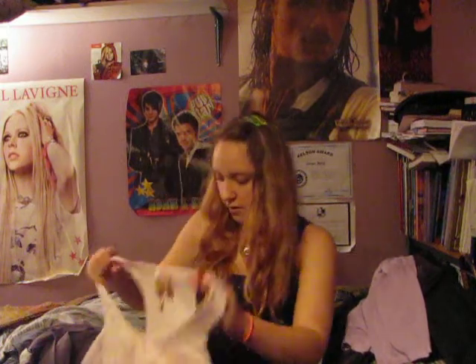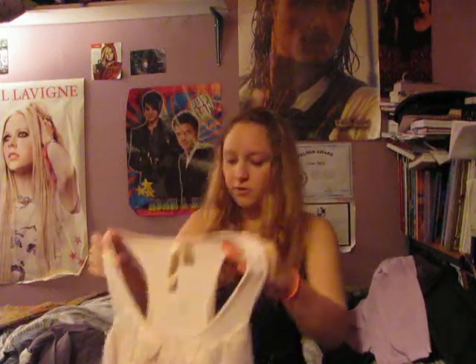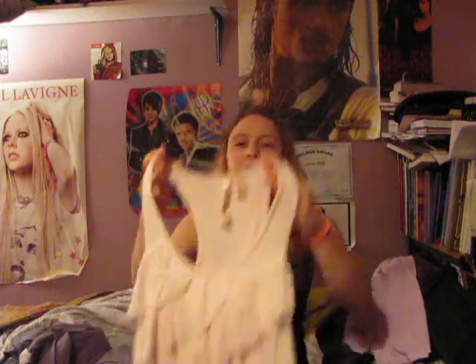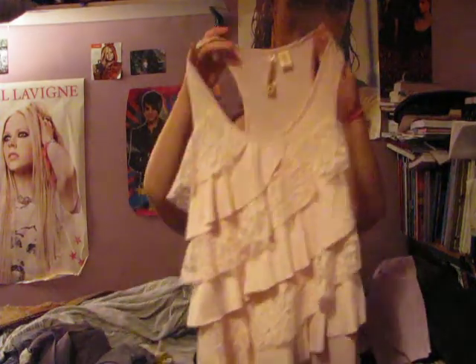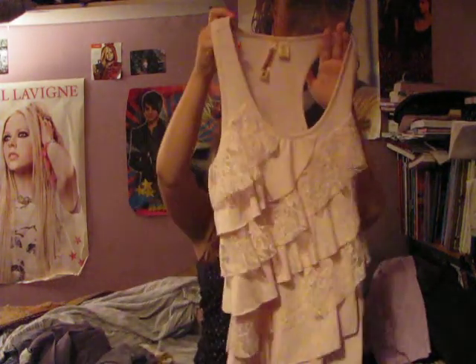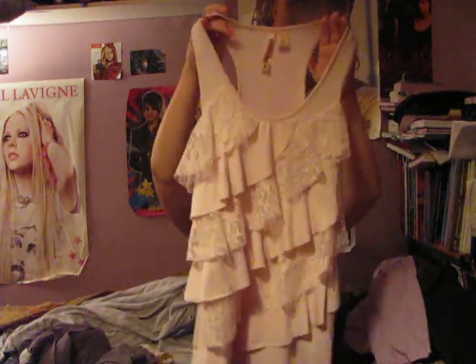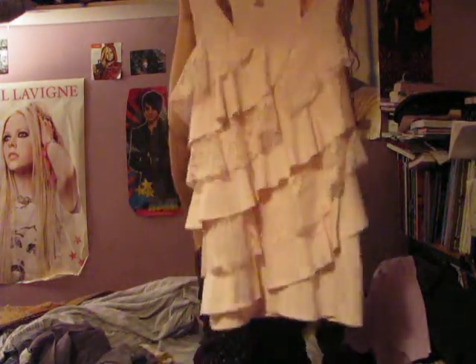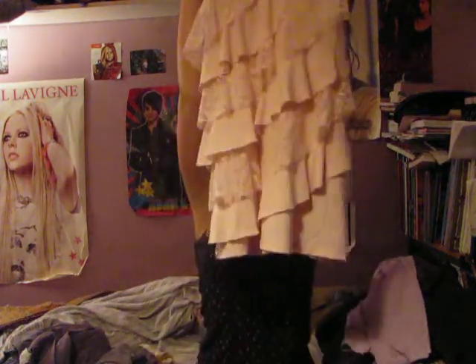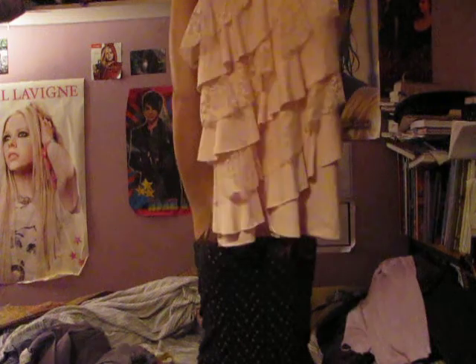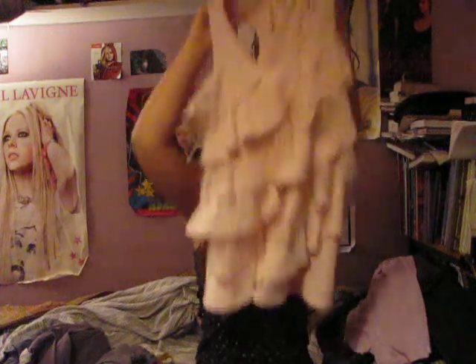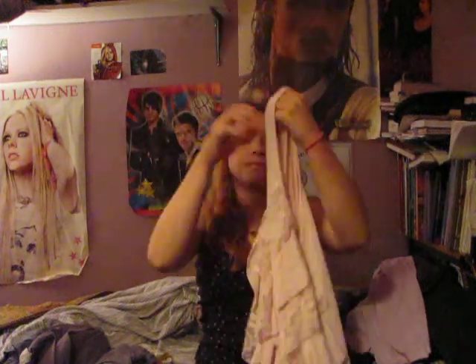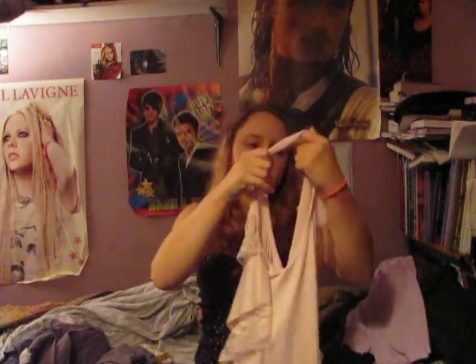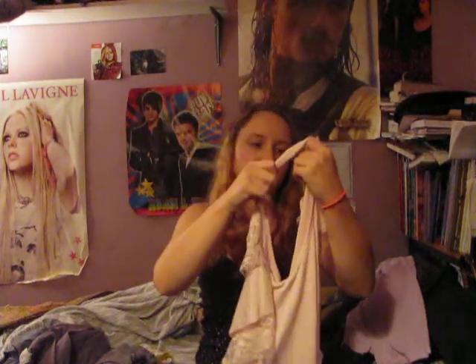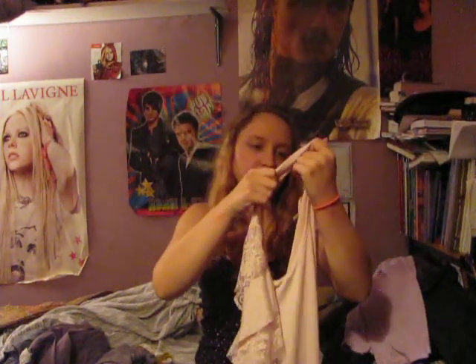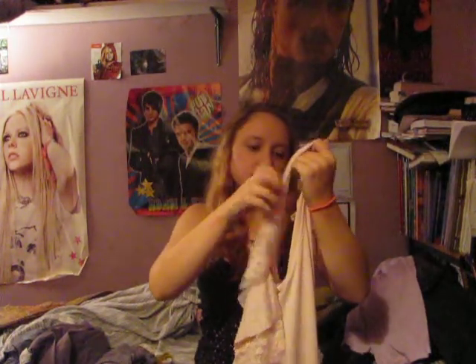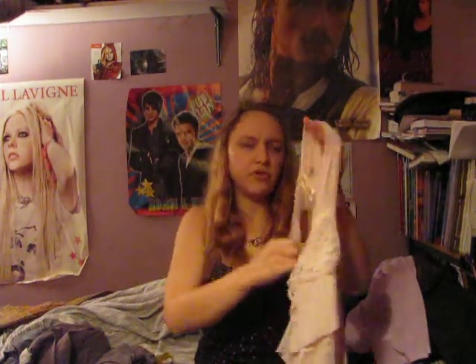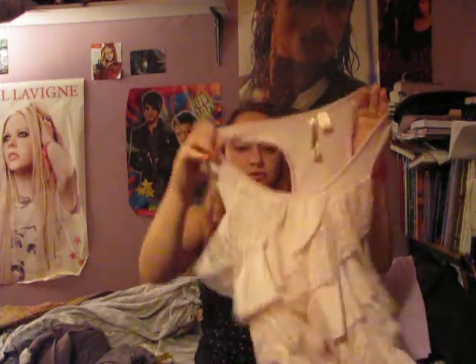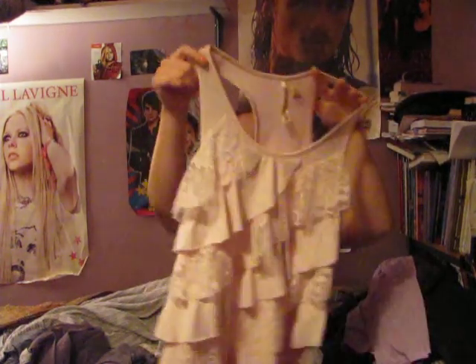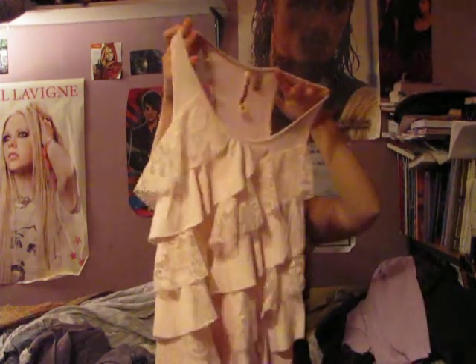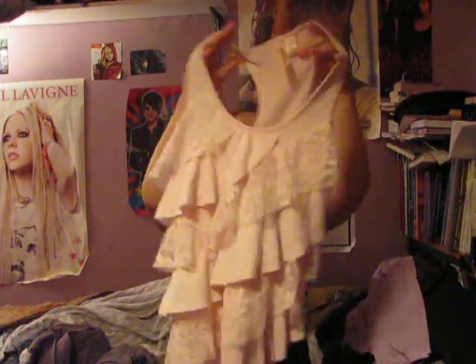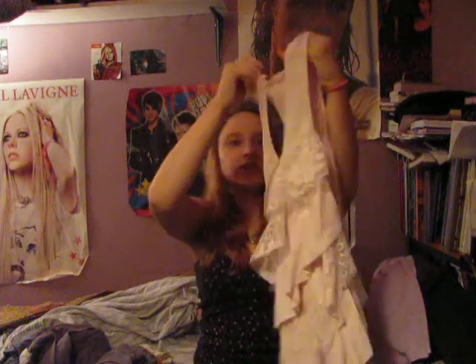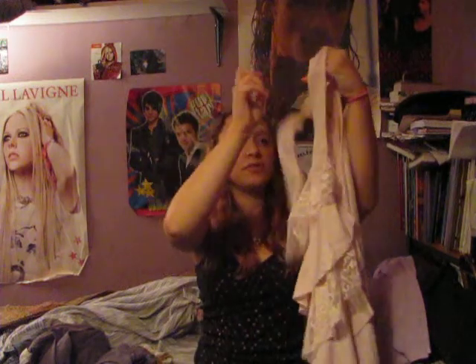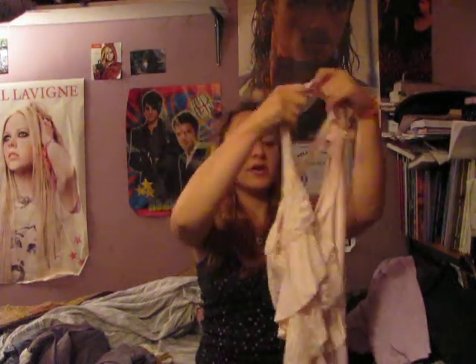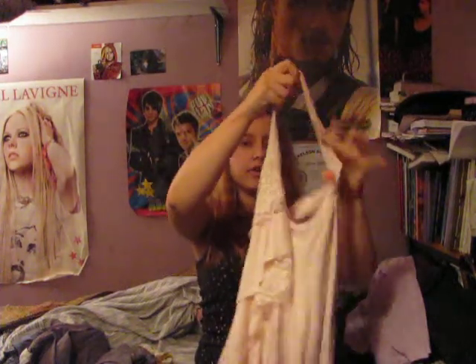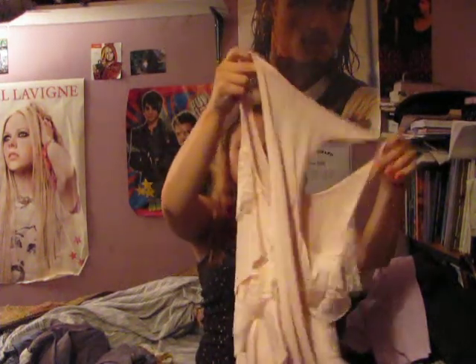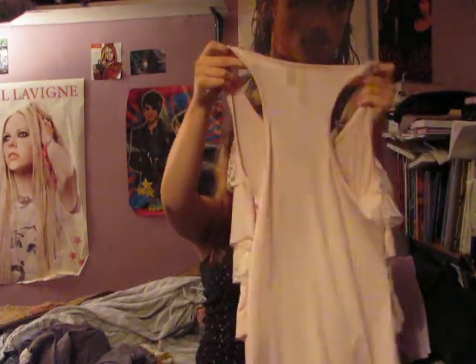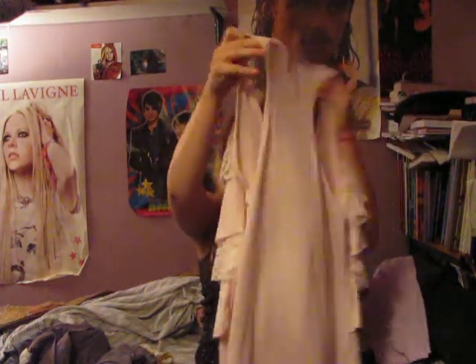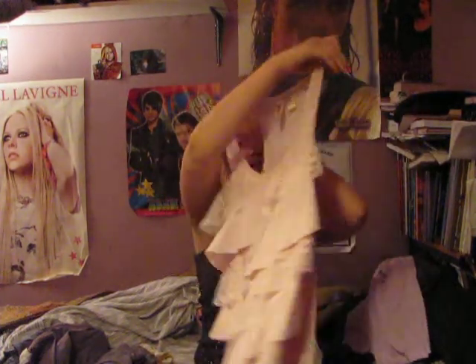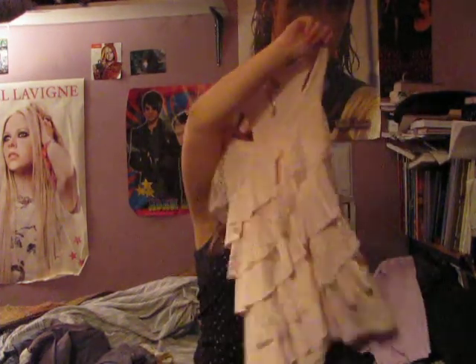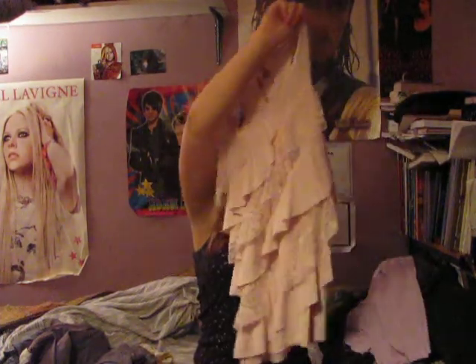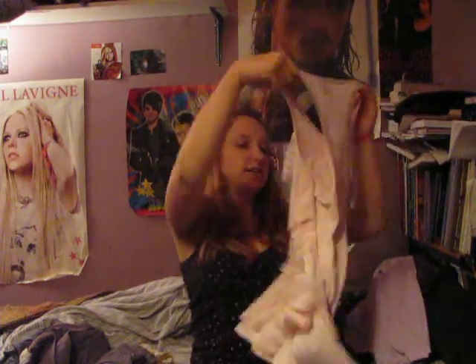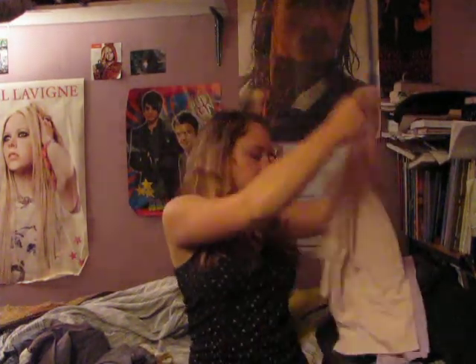I also got this top. It's by Eyeshadow — they mostly do lingerie and stuff. This was a good deal too. It was regularly $30-something, and I got it for about $16-something.